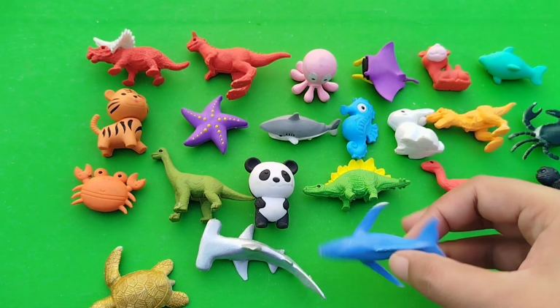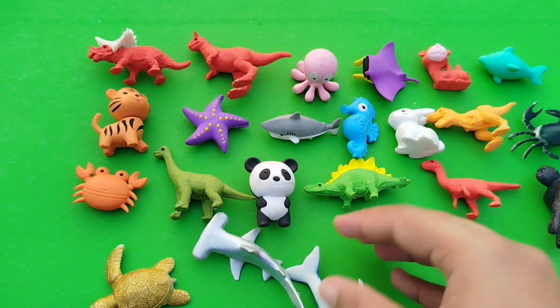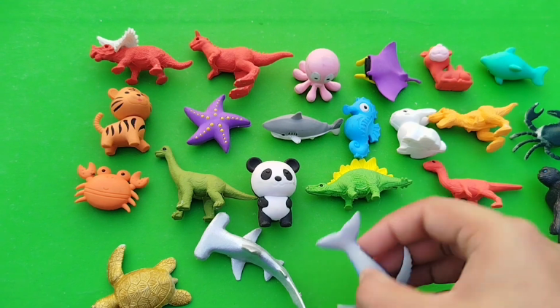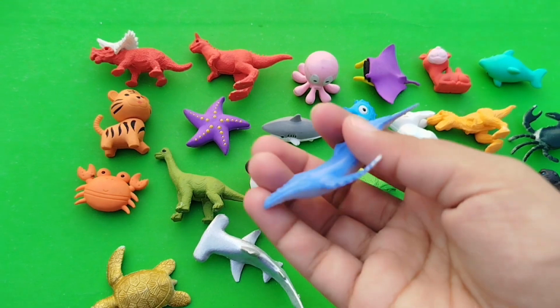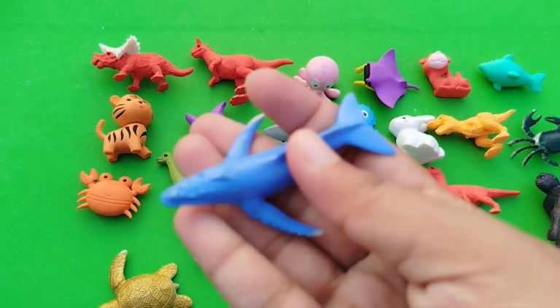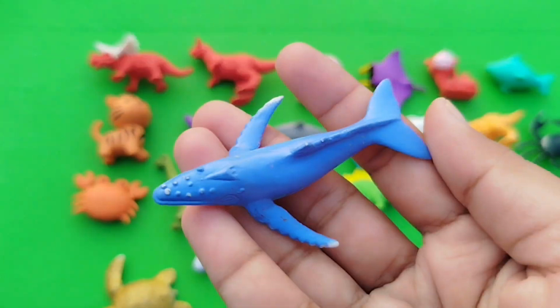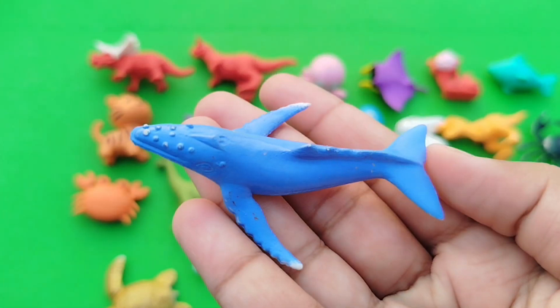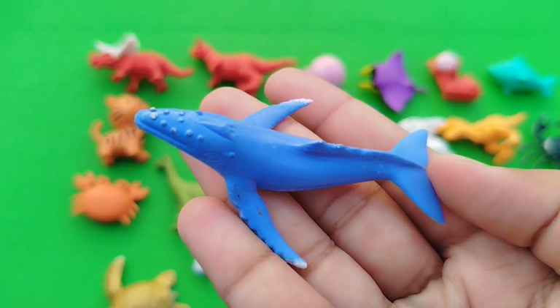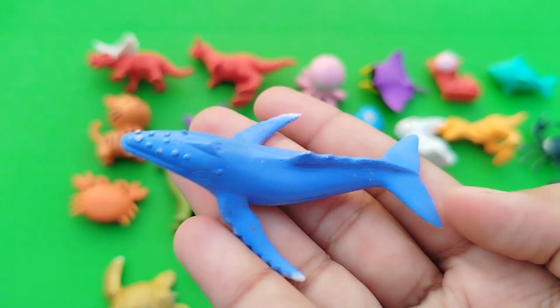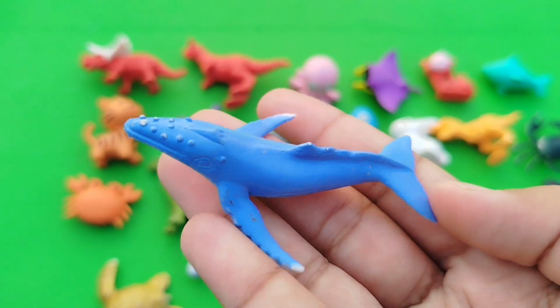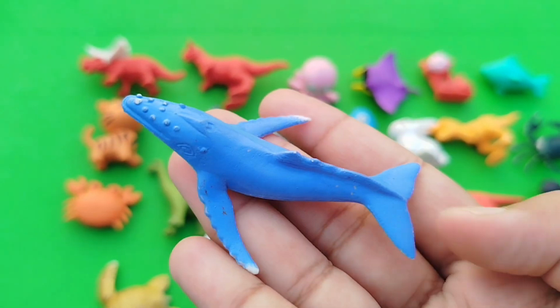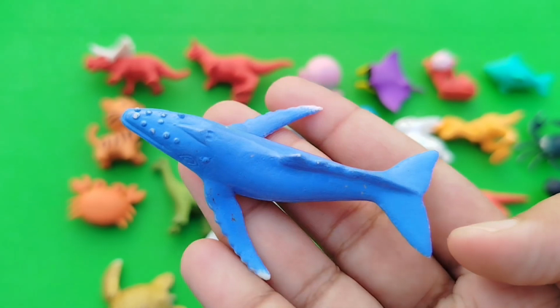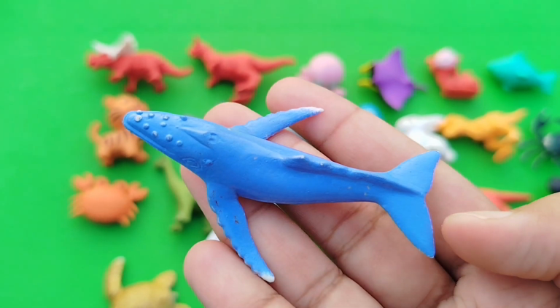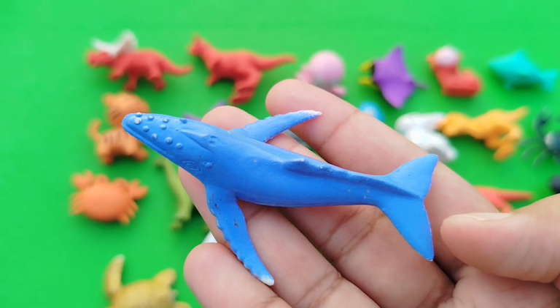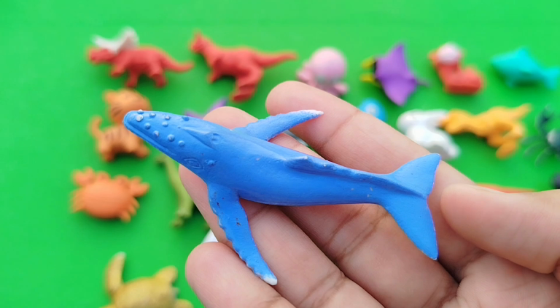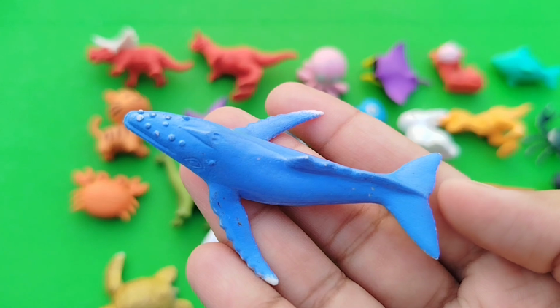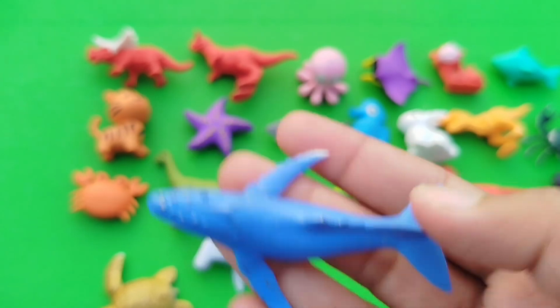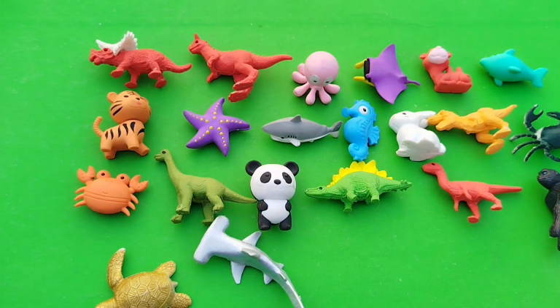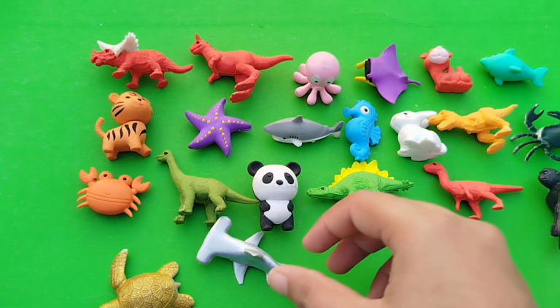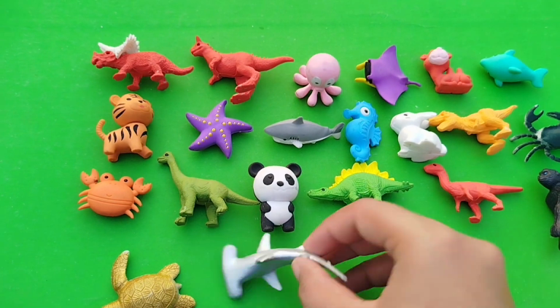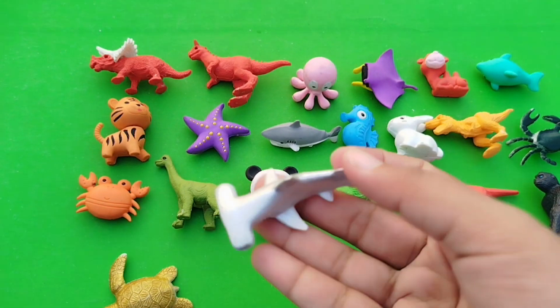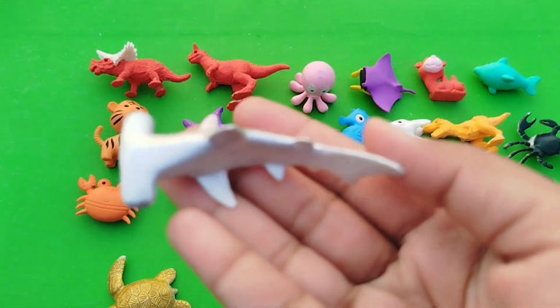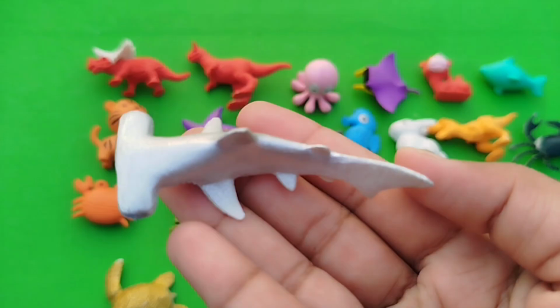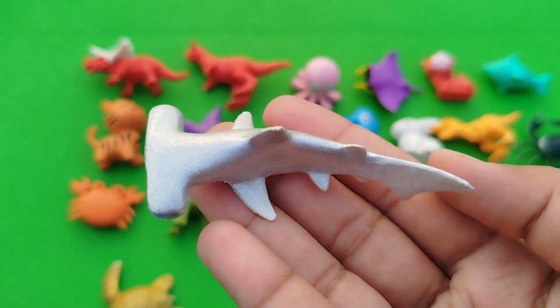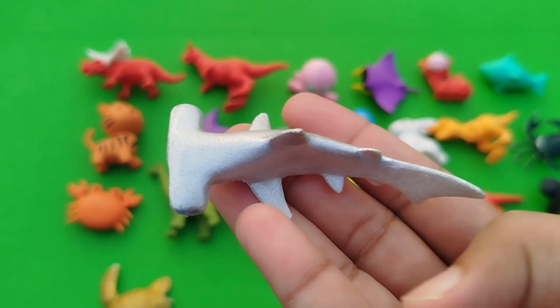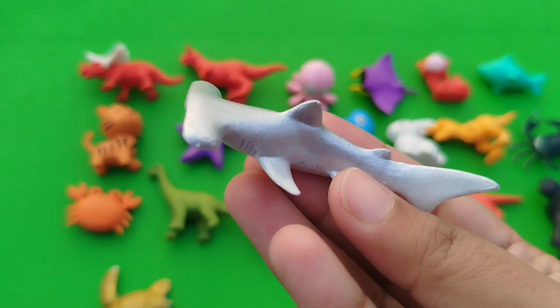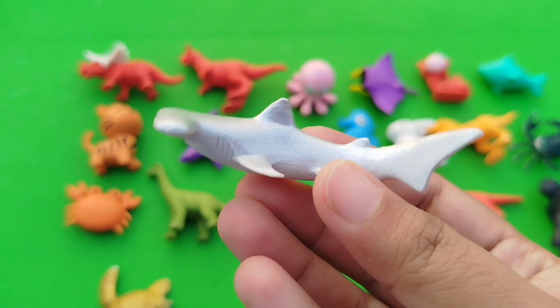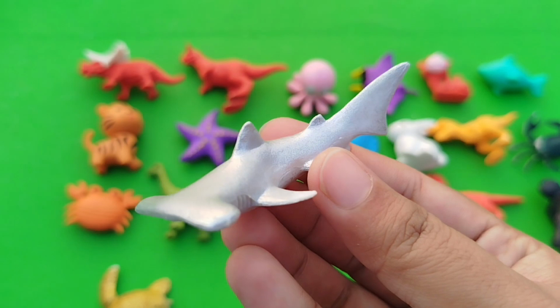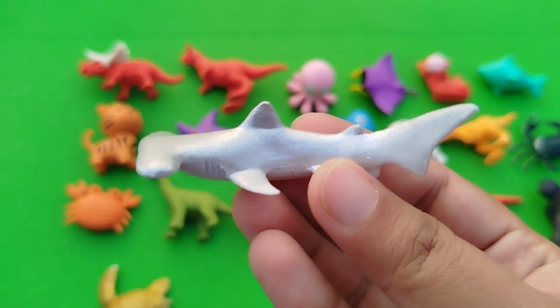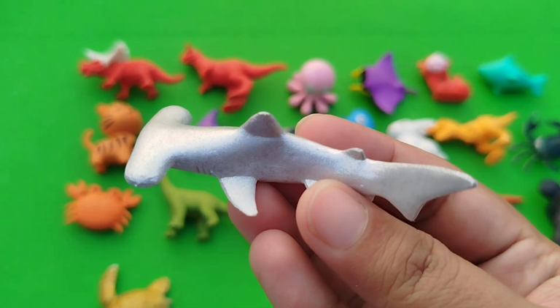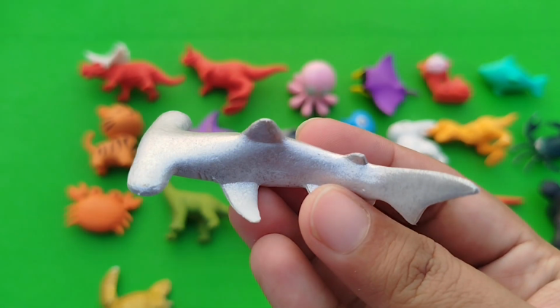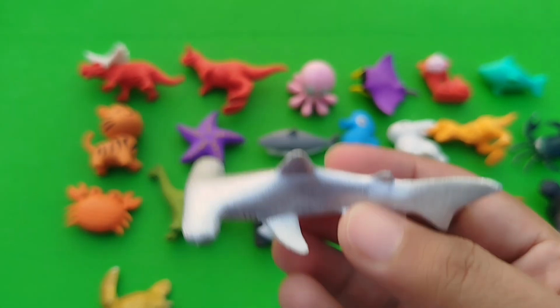A wing fish. This is a wing fish. A hammerhead shark. This is a hammerhead shark.